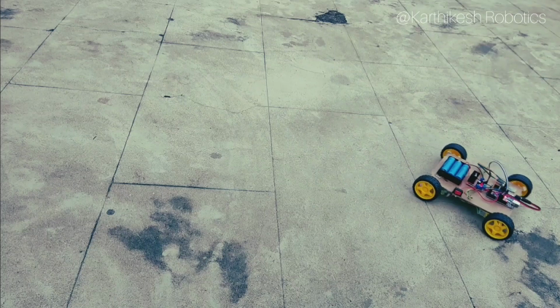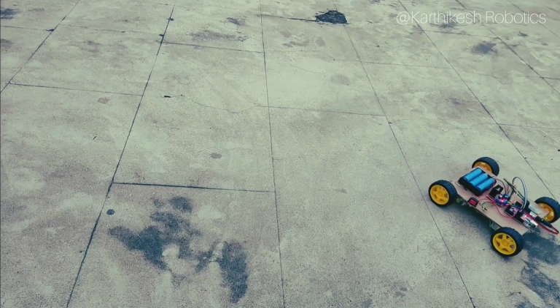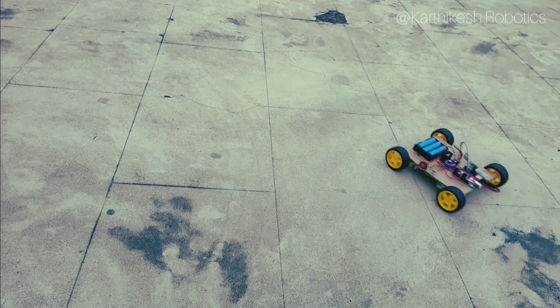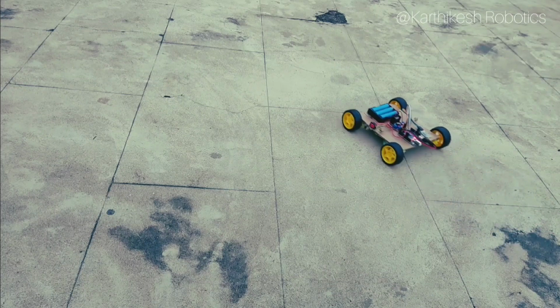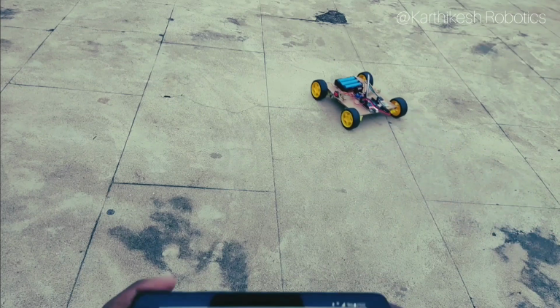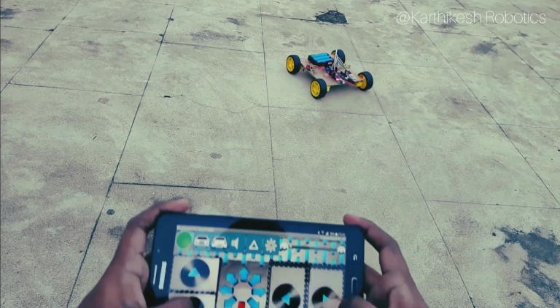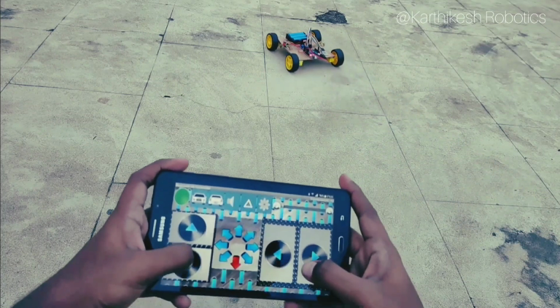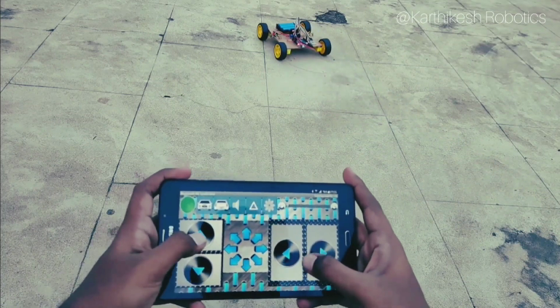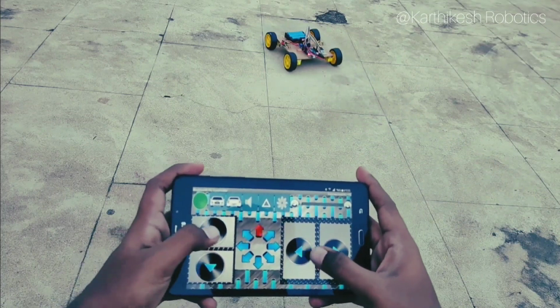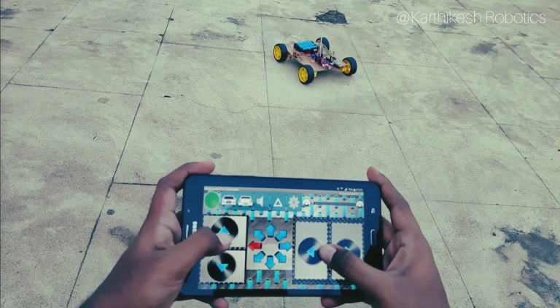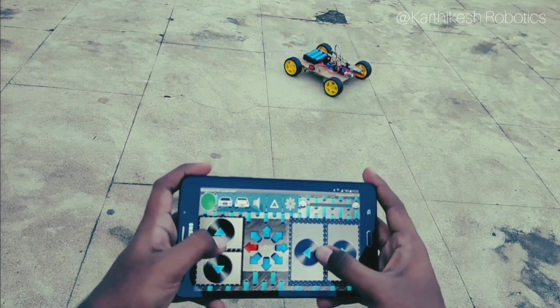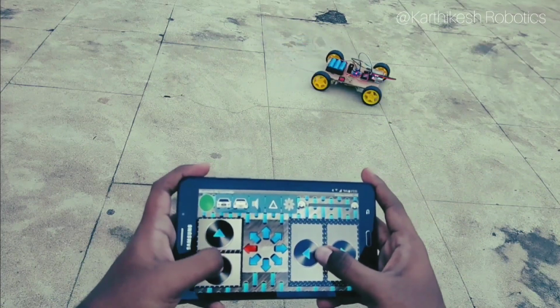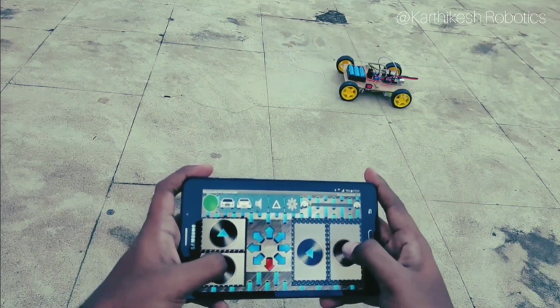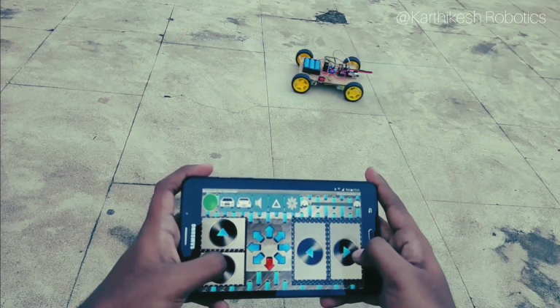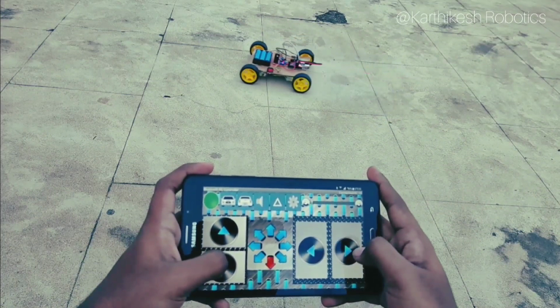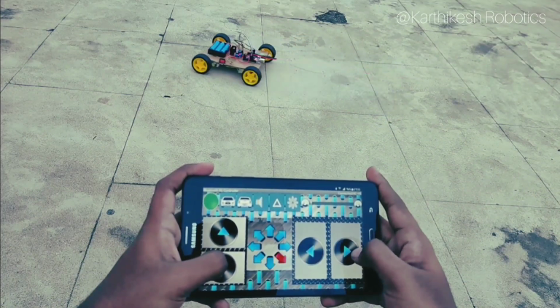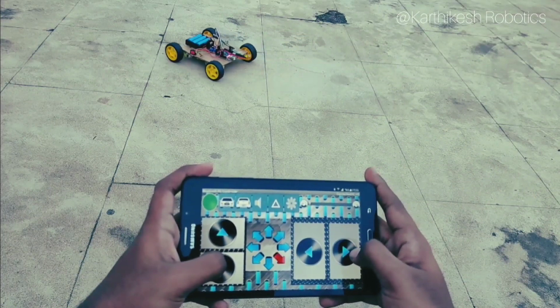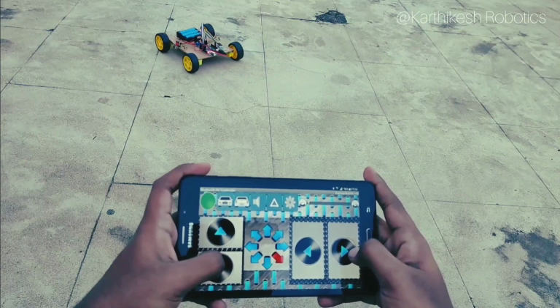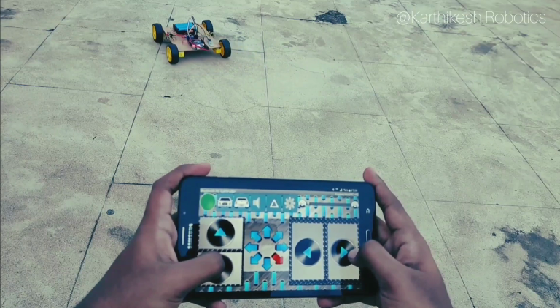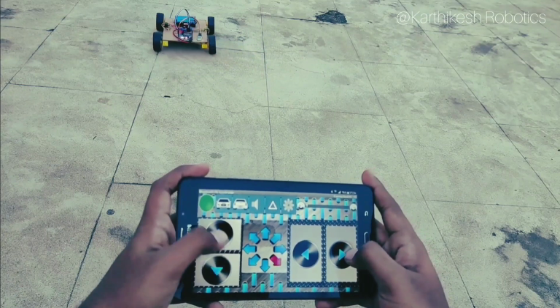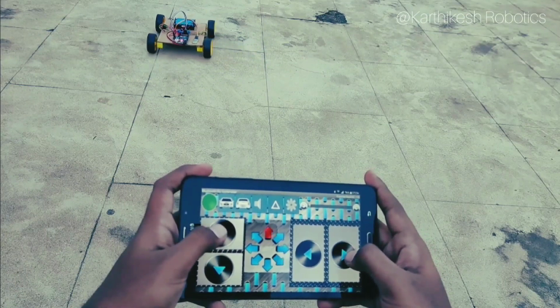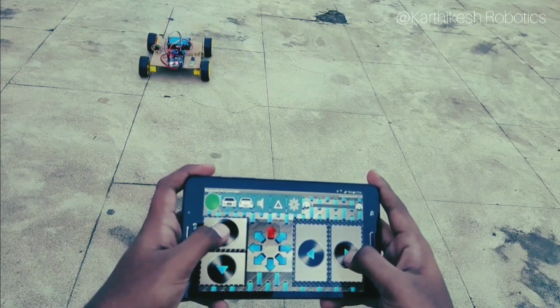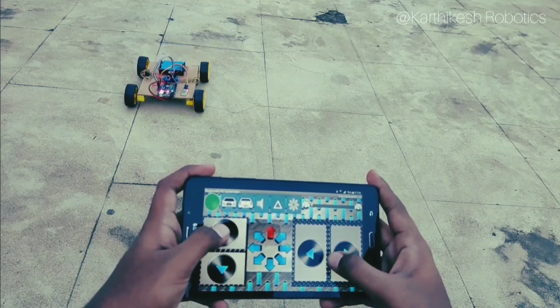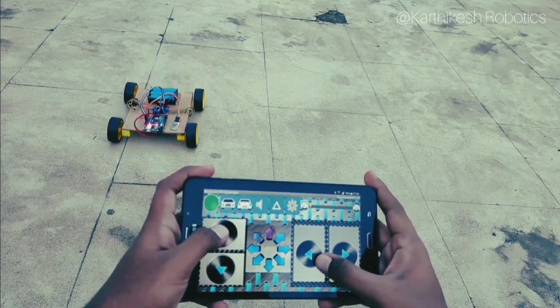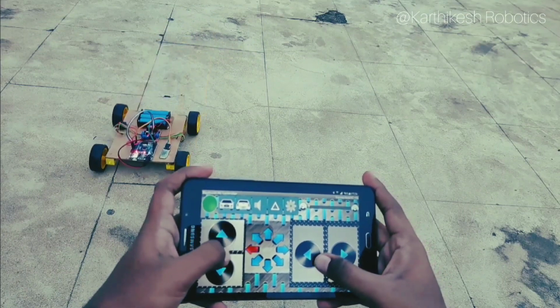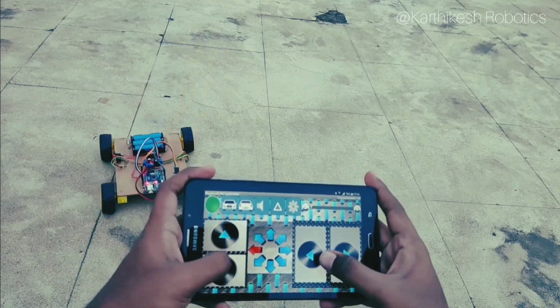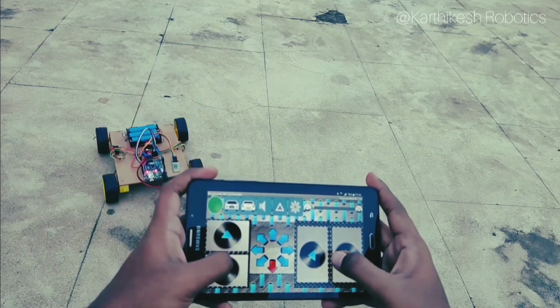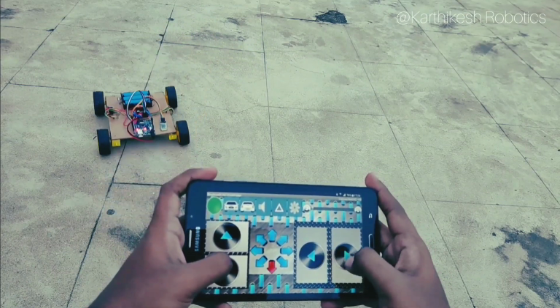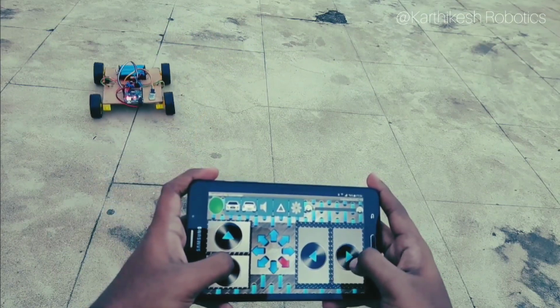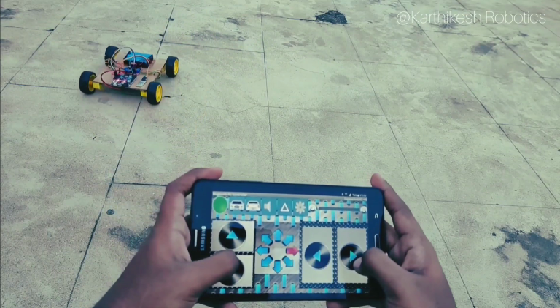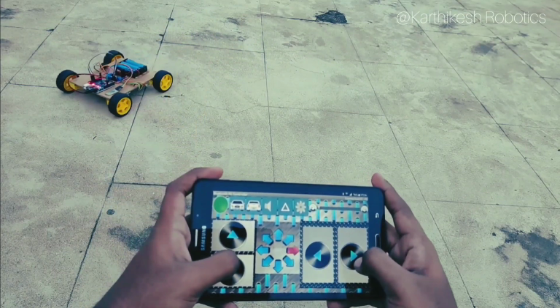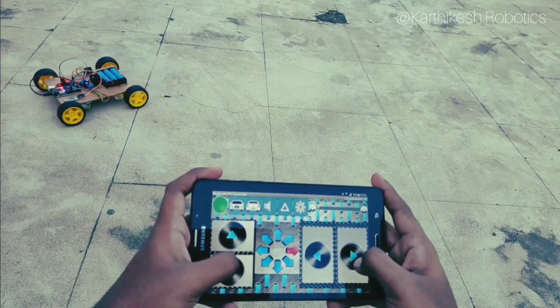Hi guys, I am Kartikeya. In this video we are going to make a cool Bluetooth control robot using Arduino. So let's go and let's get it.